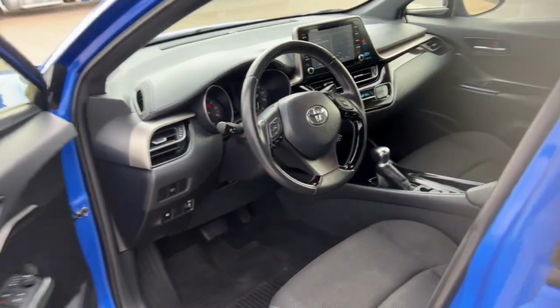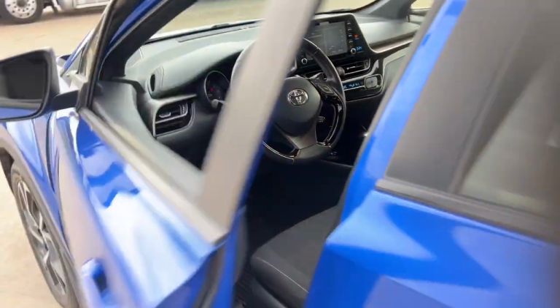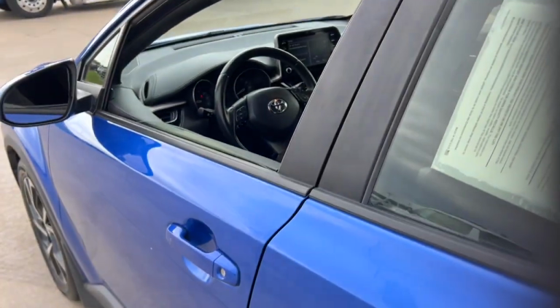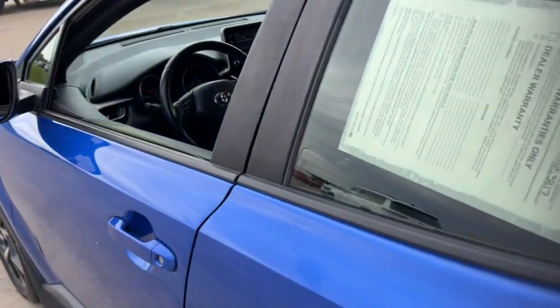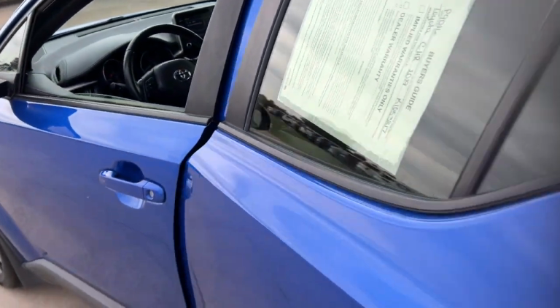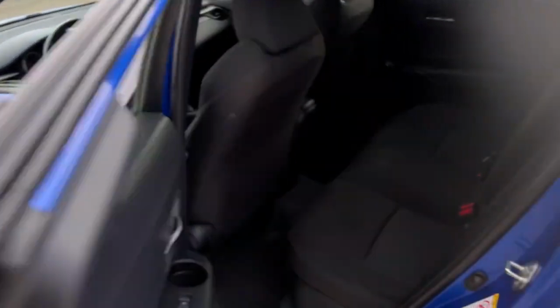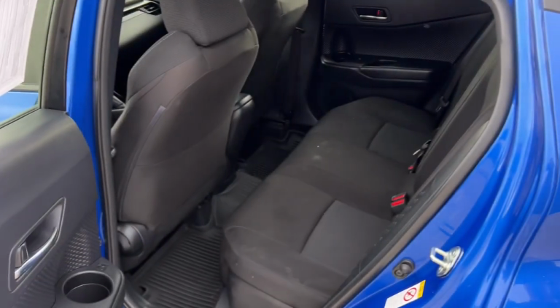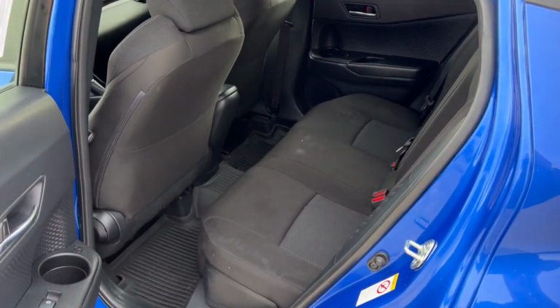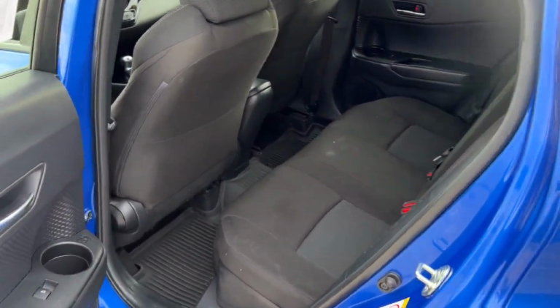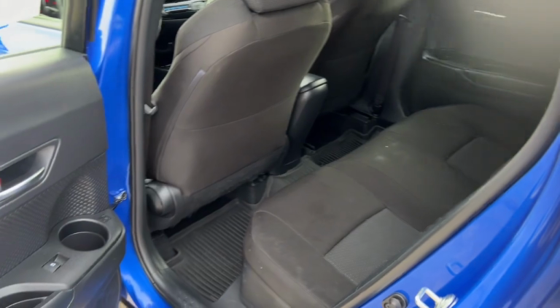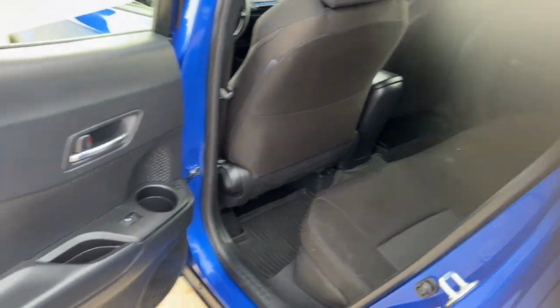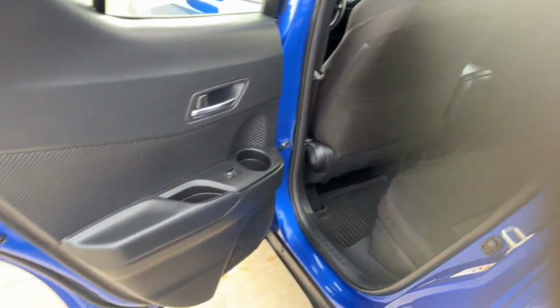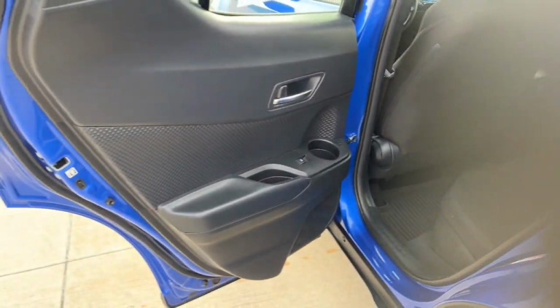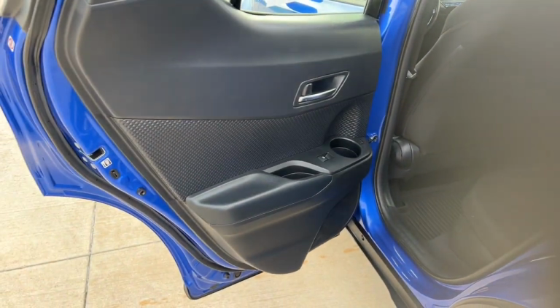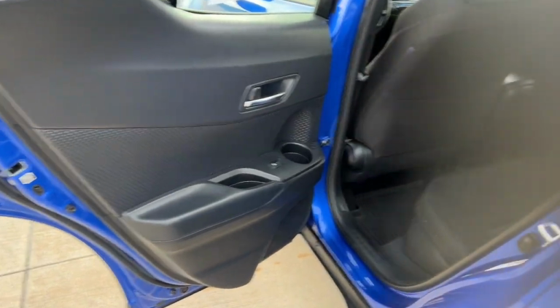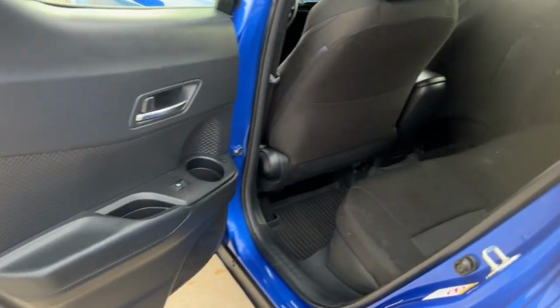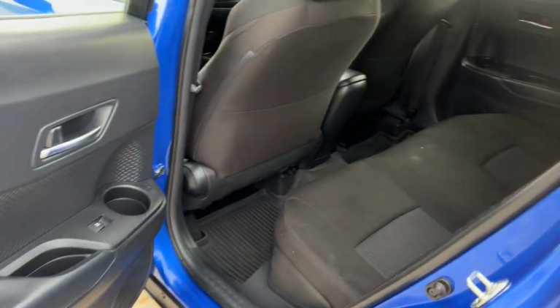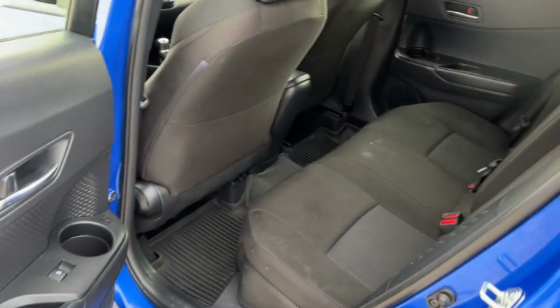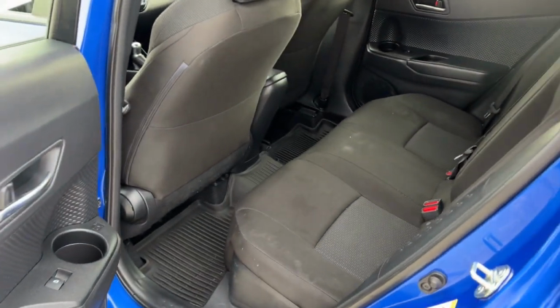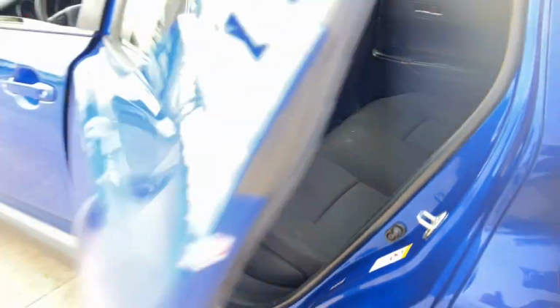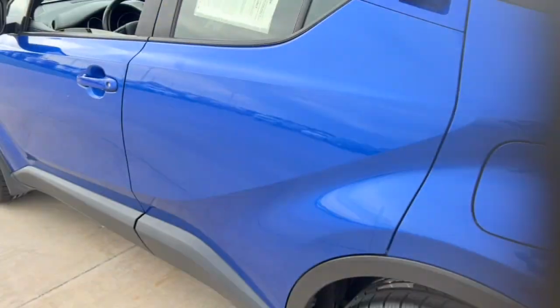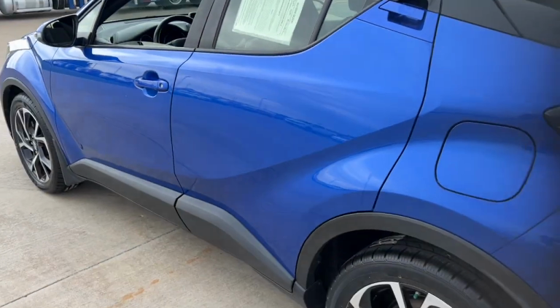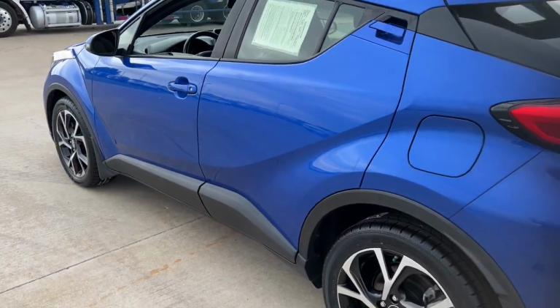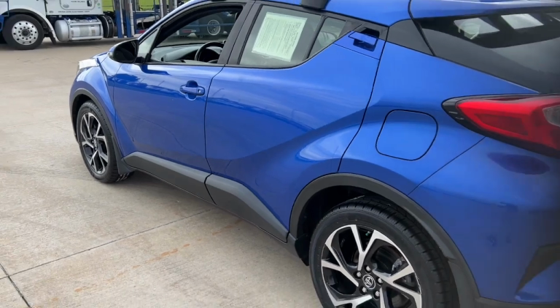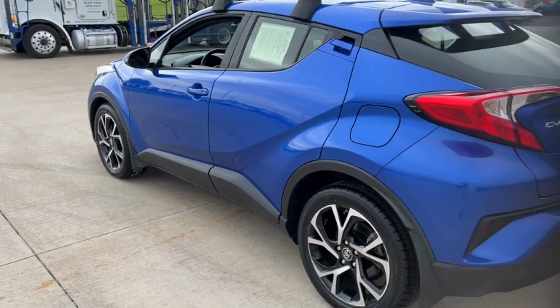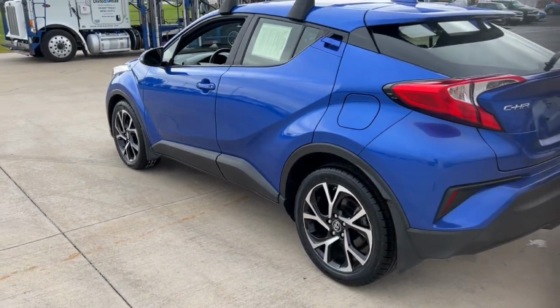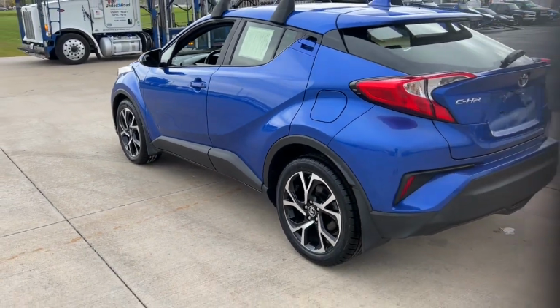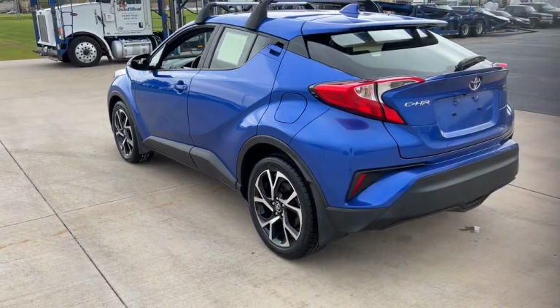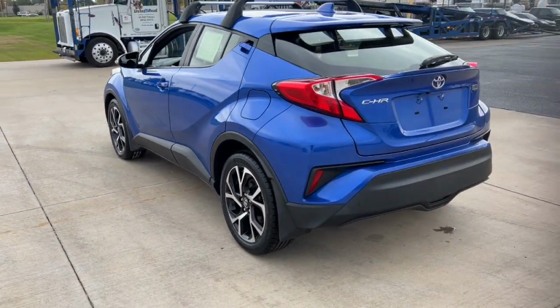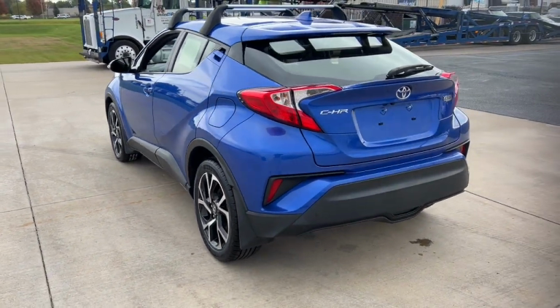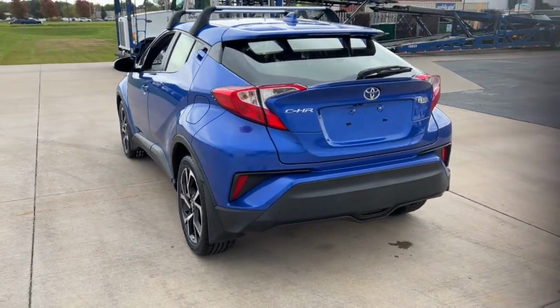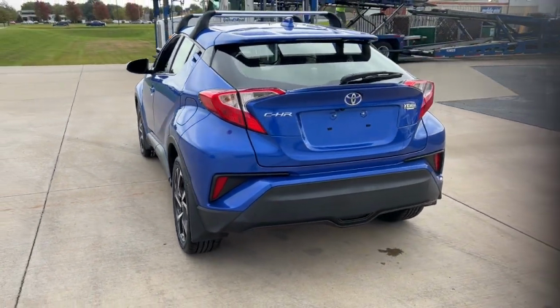Convenient and comfortable, yet anything but ordinary. This C-HR grabs attention with its original style. Come and see for yourself when you take it for a spin. Our professional staff will make it the best part of your day.